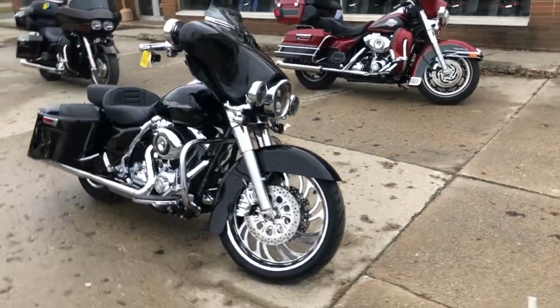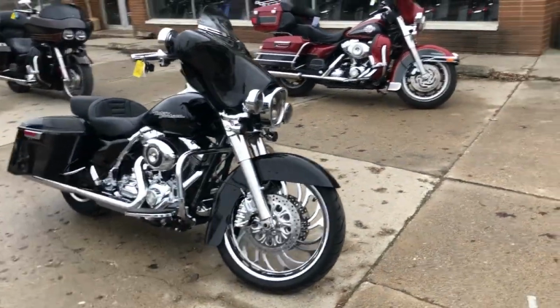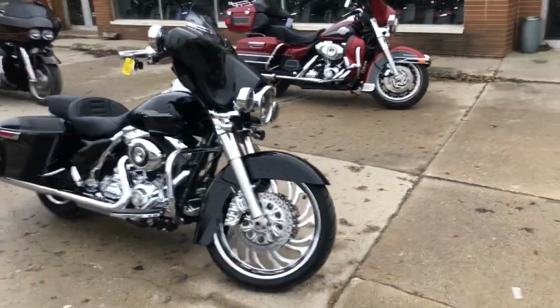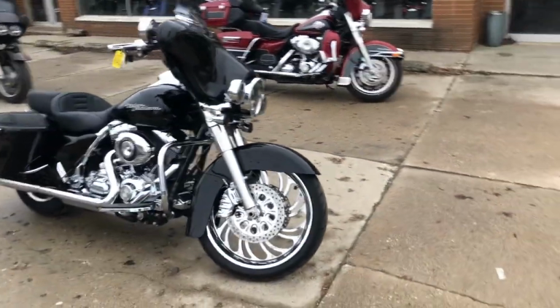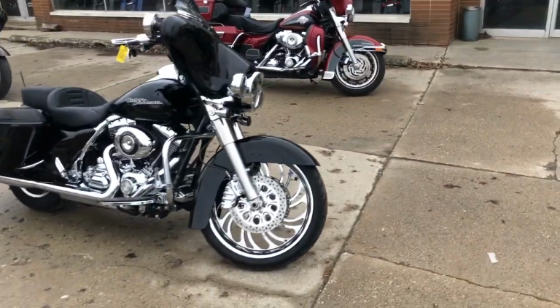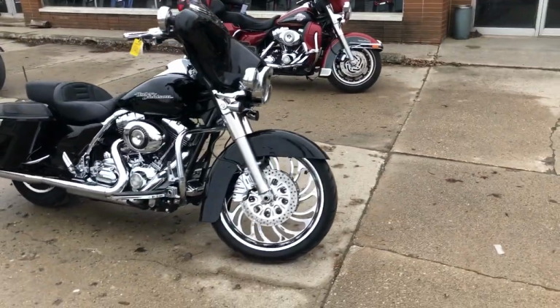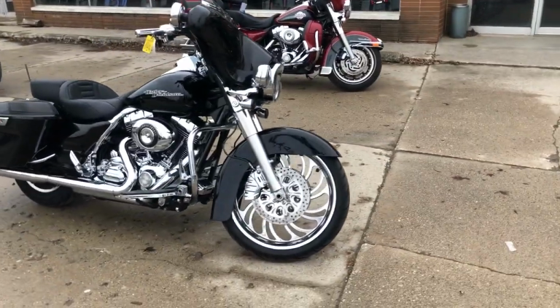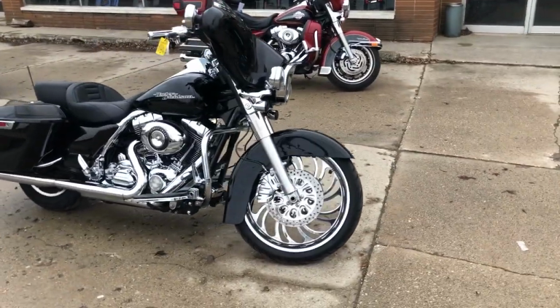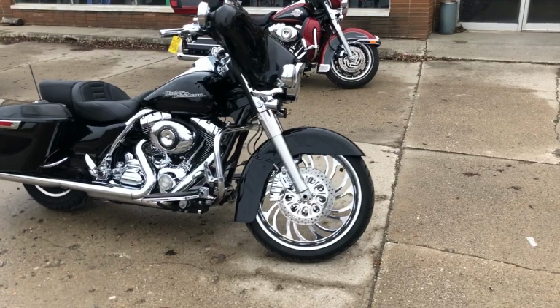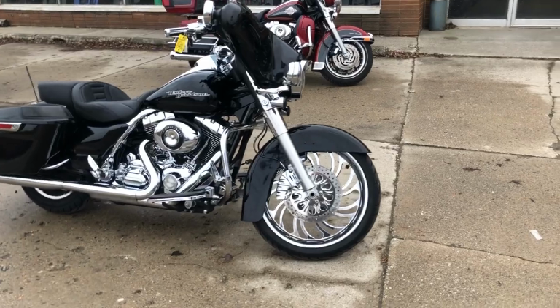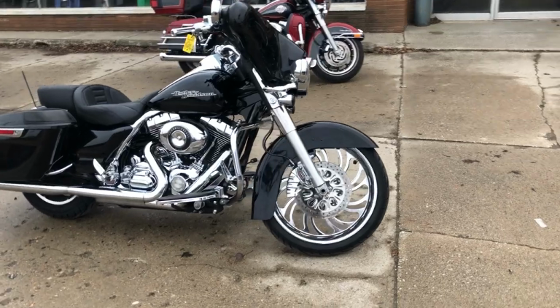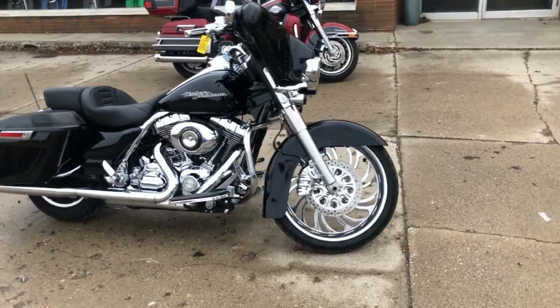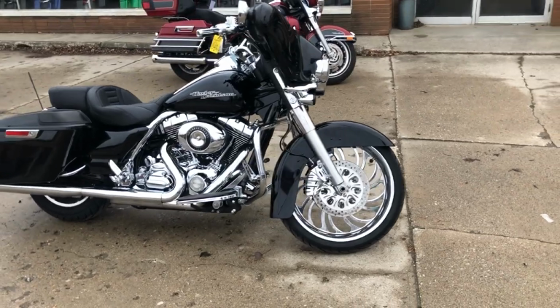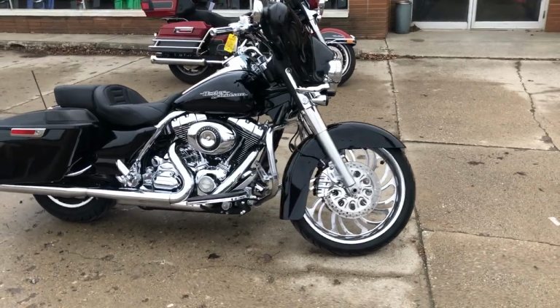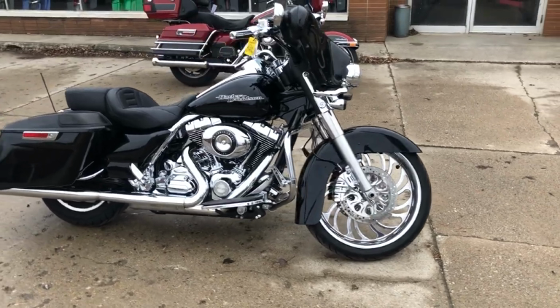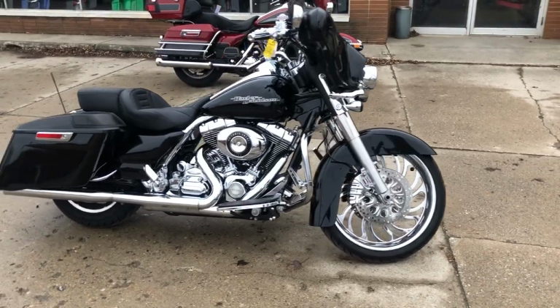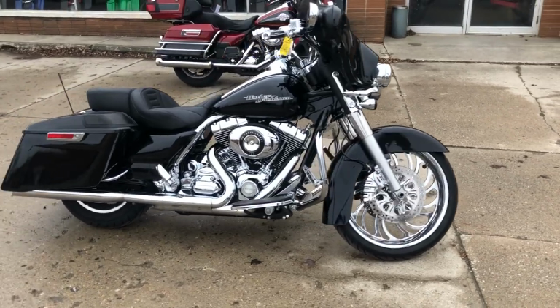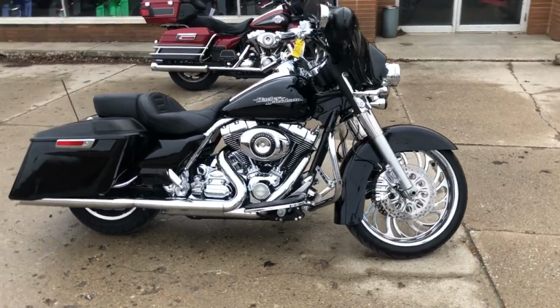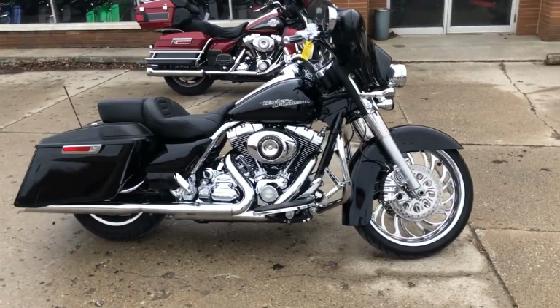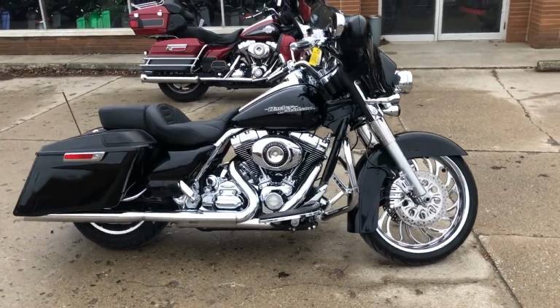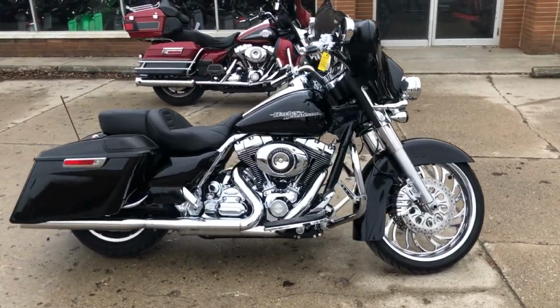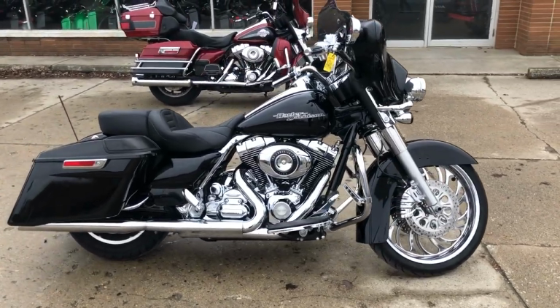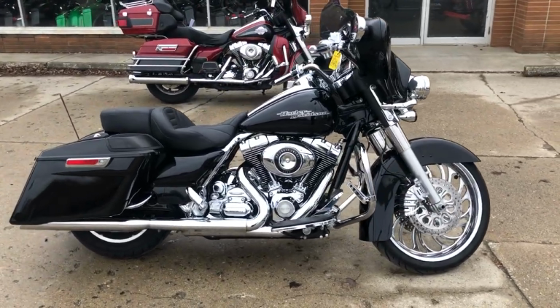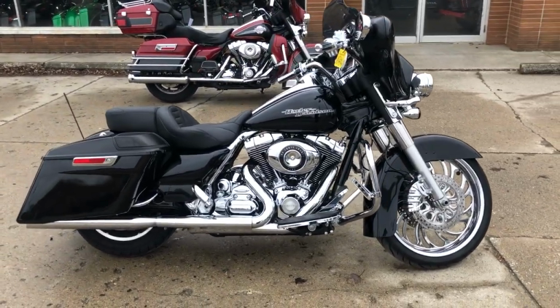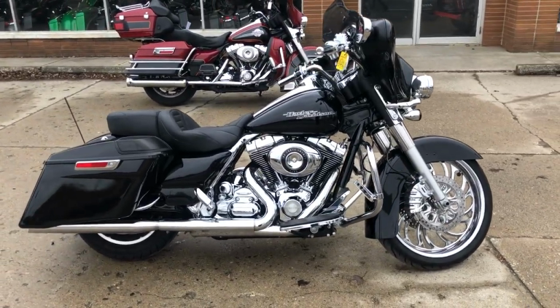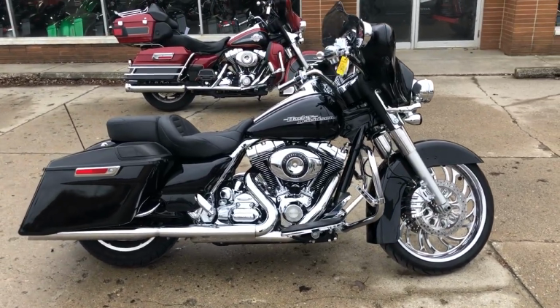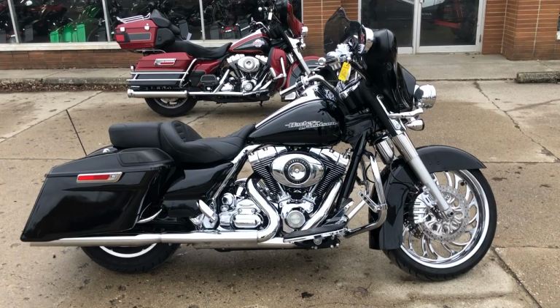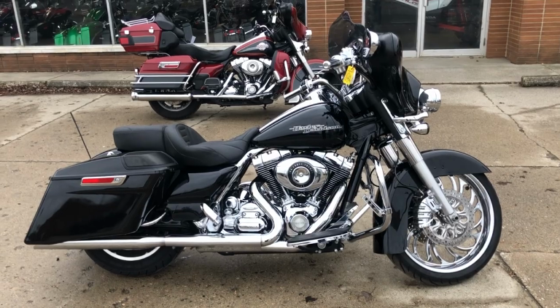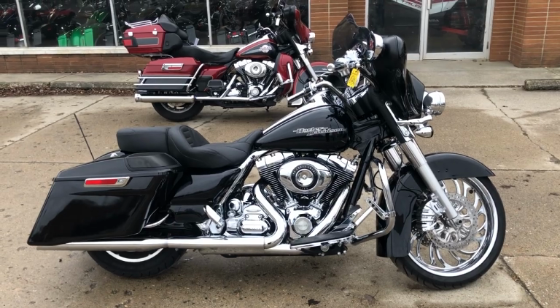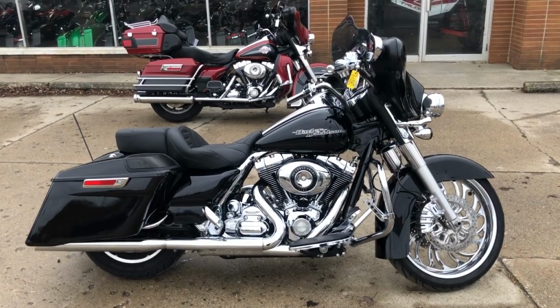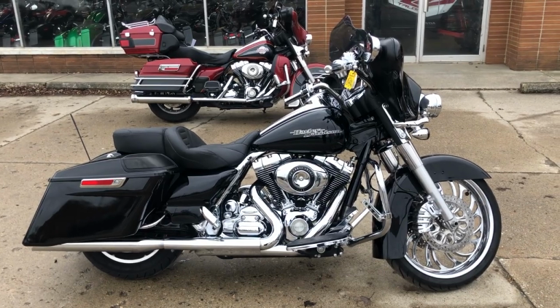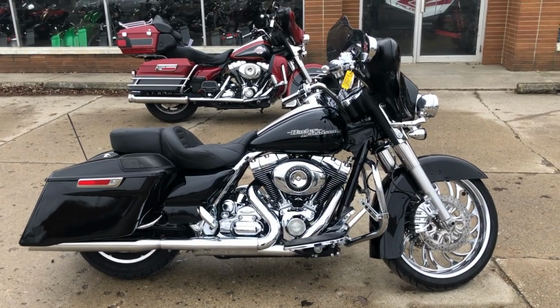Stand out from the crowd with this big wheeled bagger. You can own it by giving us a call at 810-648-9500.